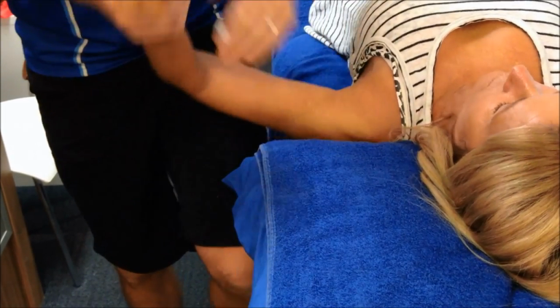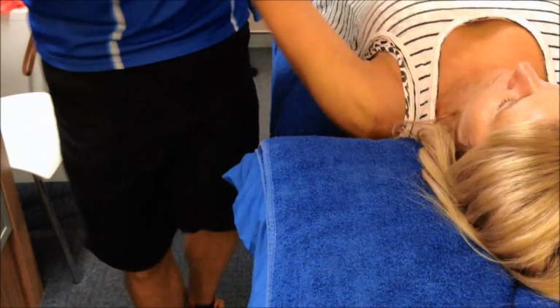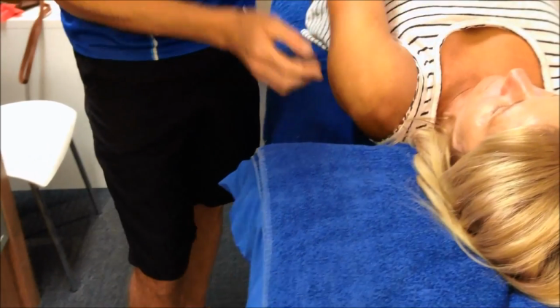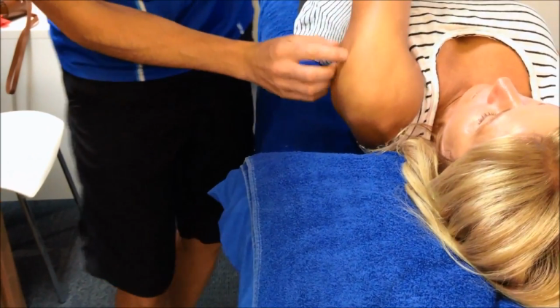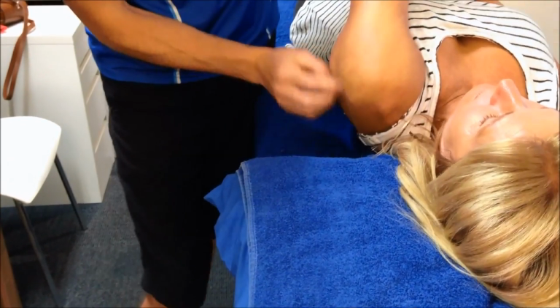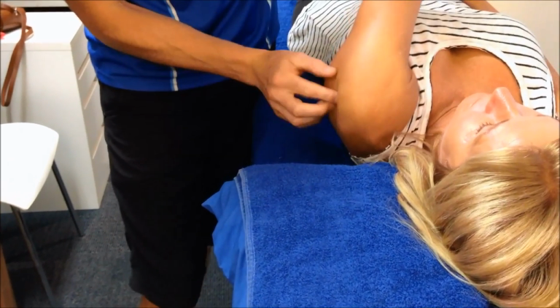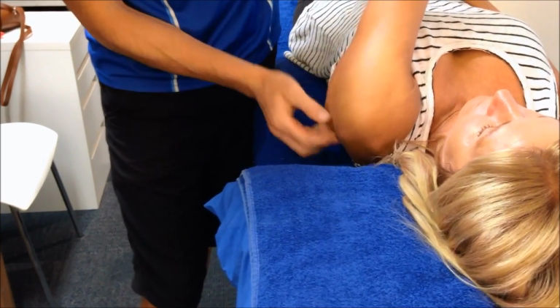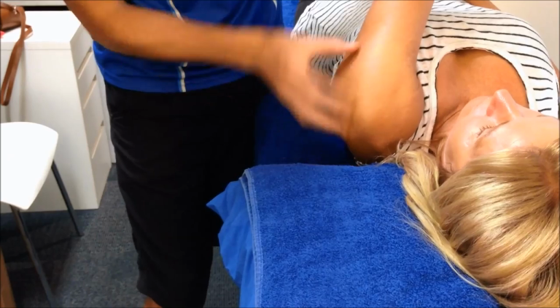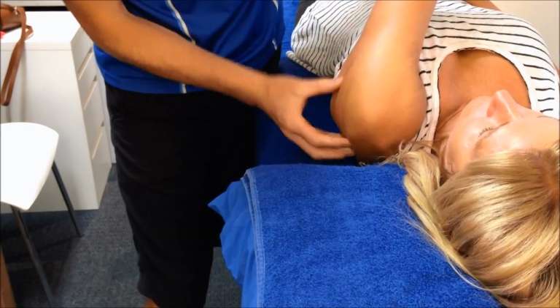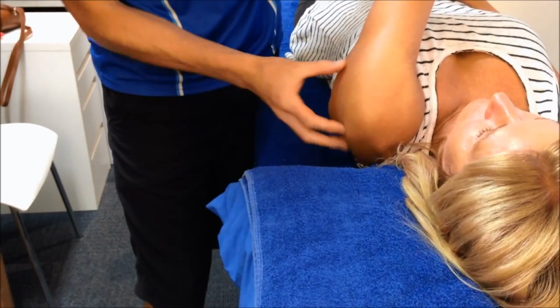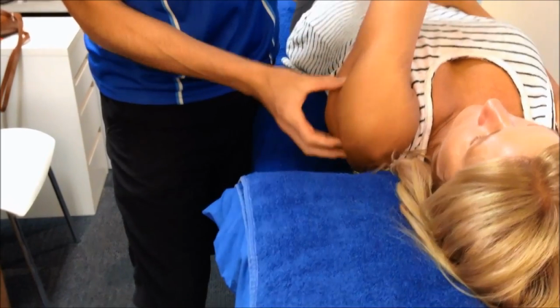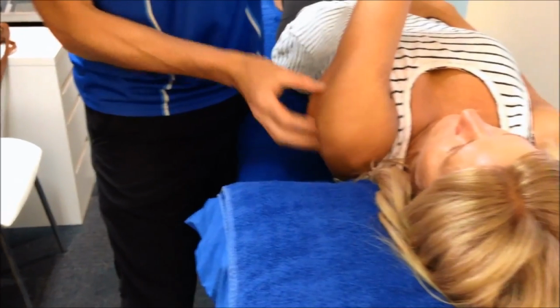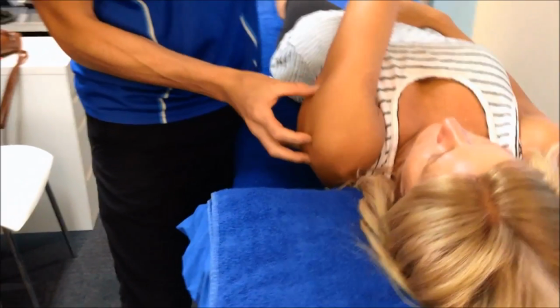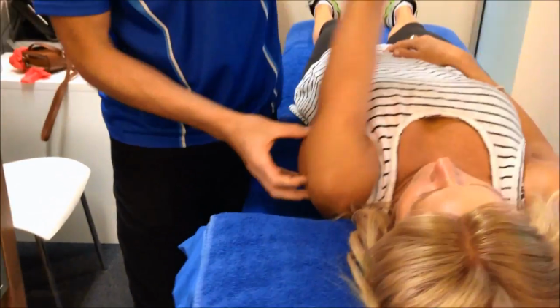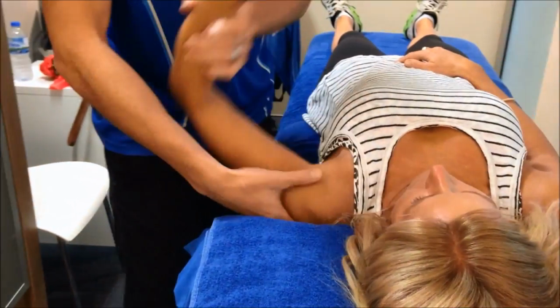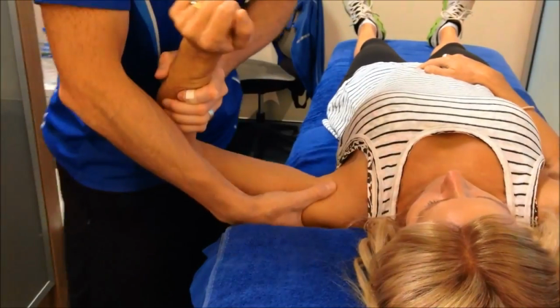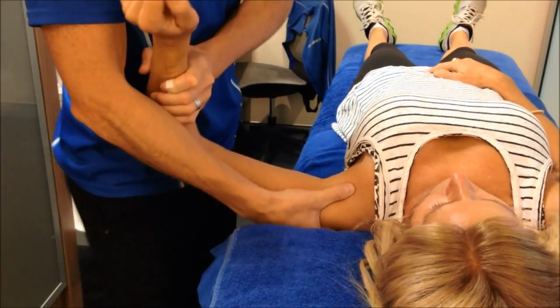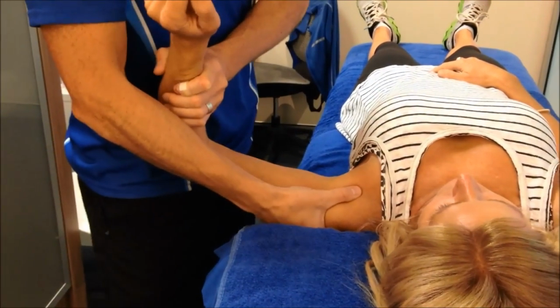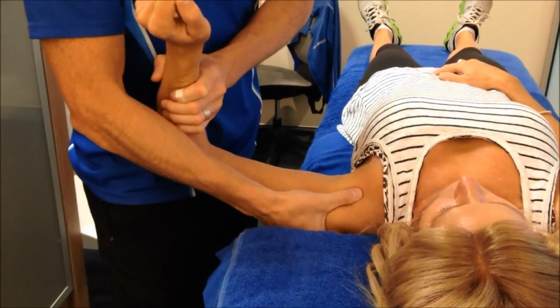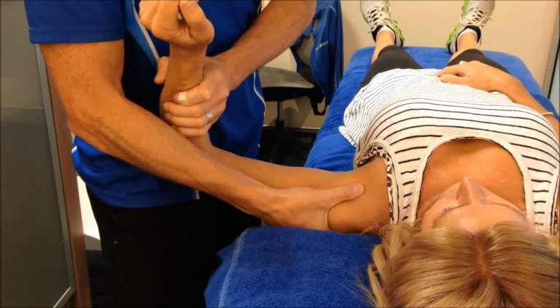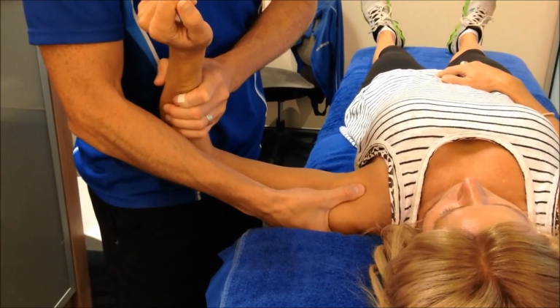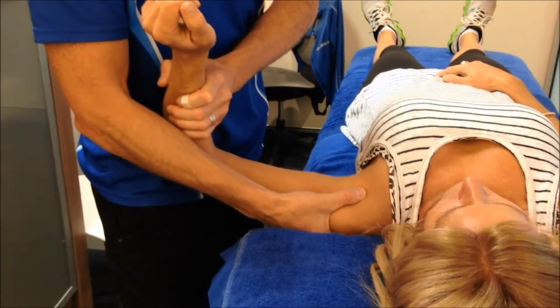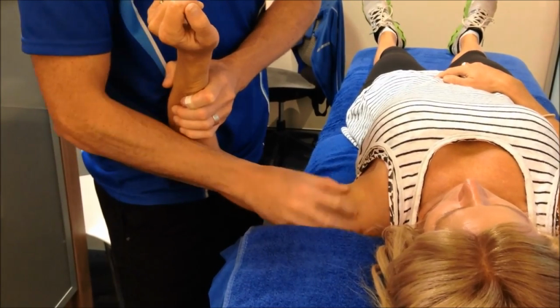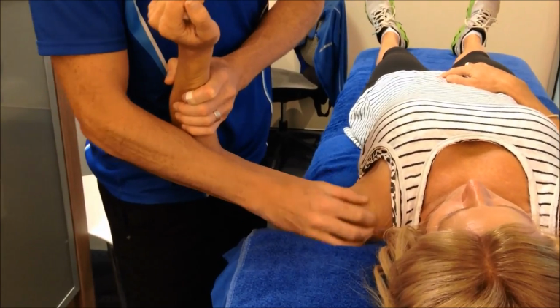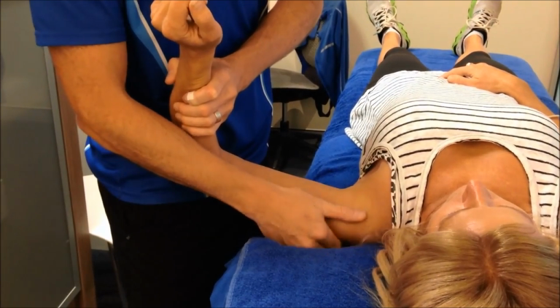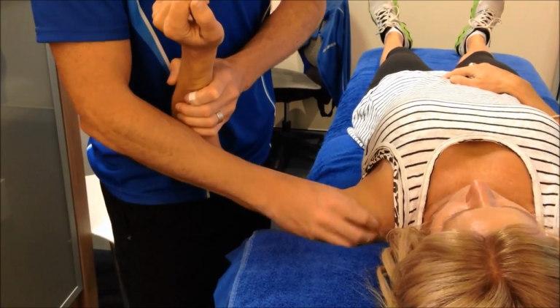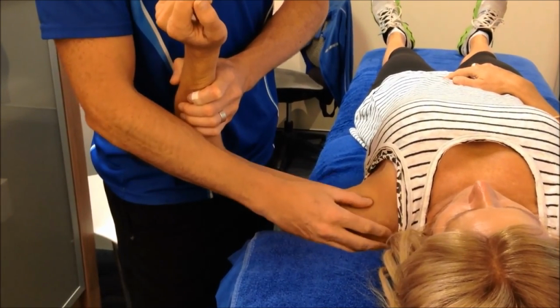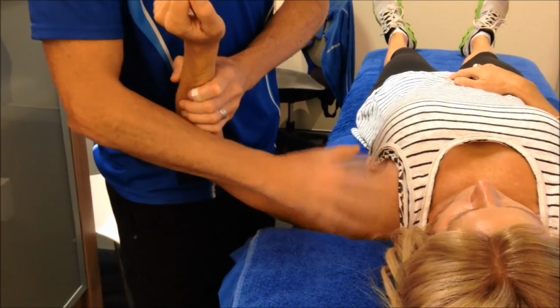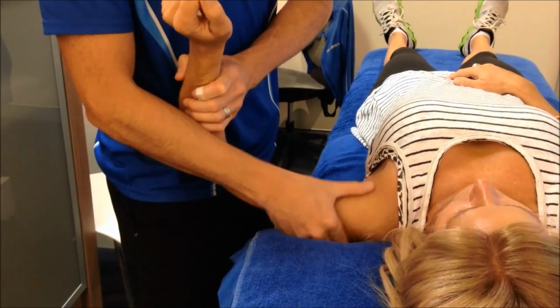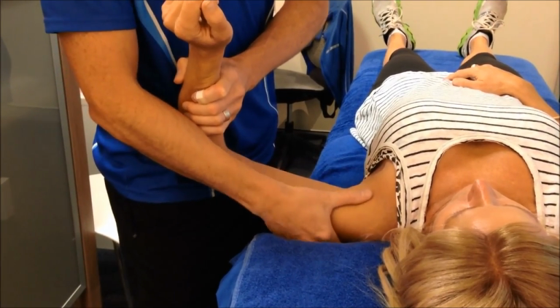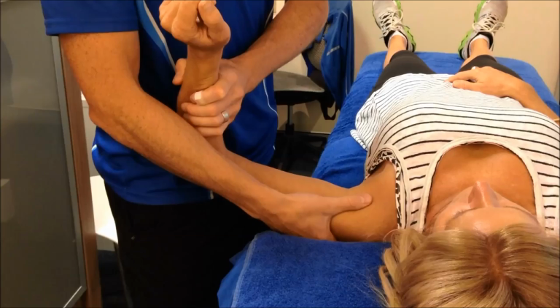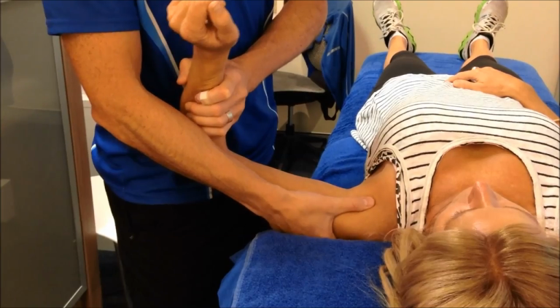We've got to make sure that her posterior capsule and all the rotator cuff at the back is nice and loose. It can't be tight, because if that's too tight it's going to push that humeral head forward and stress-load it through there, give it a lot of pain, make it shut down and make it even worse.